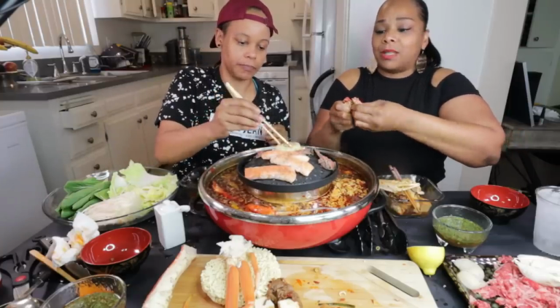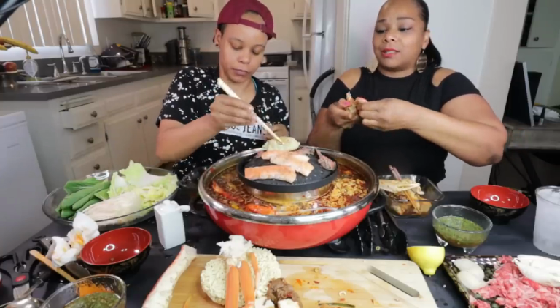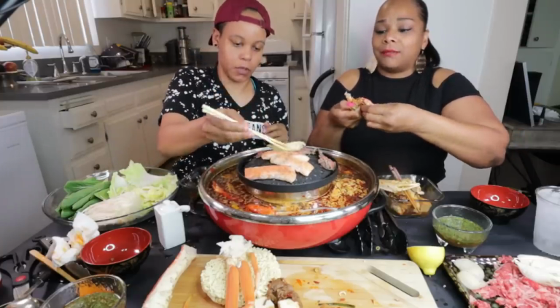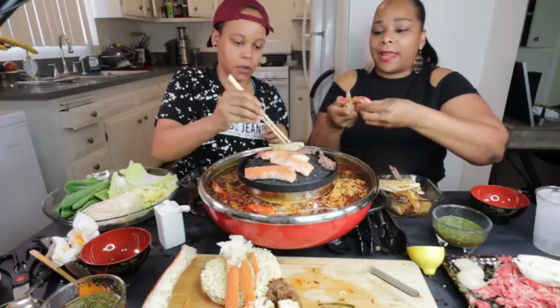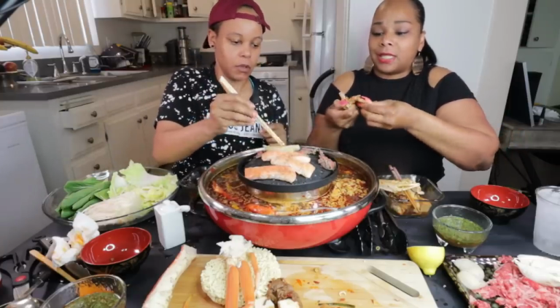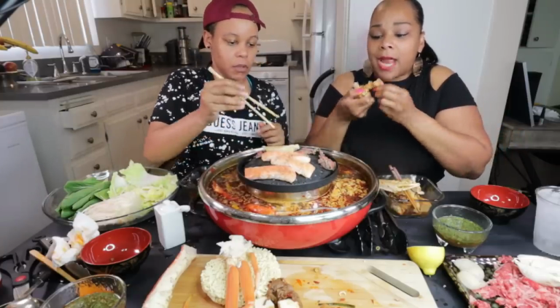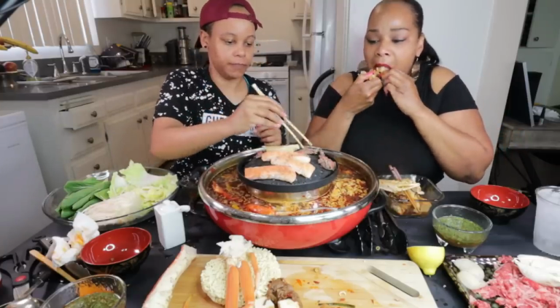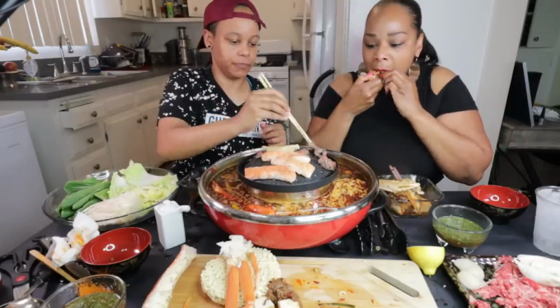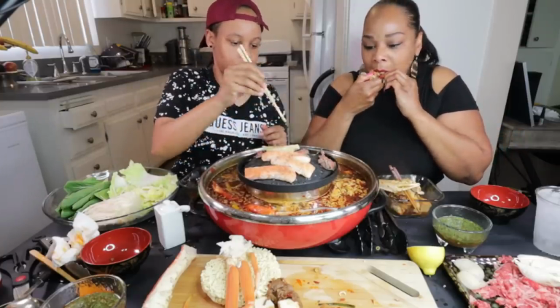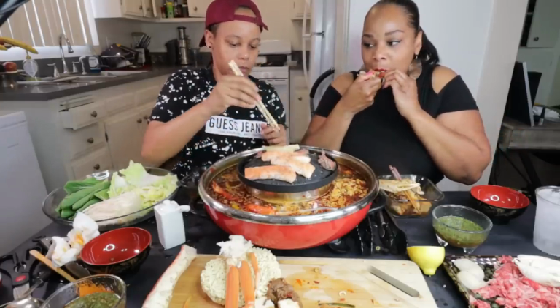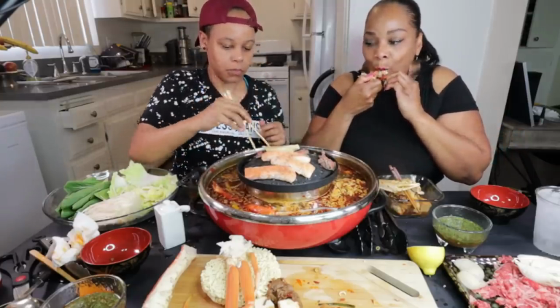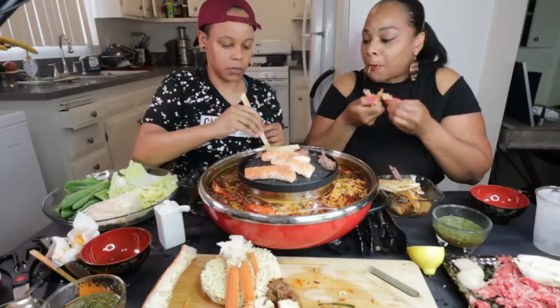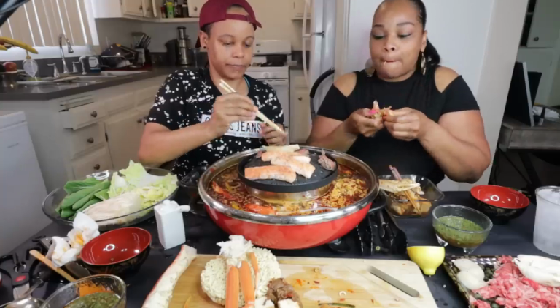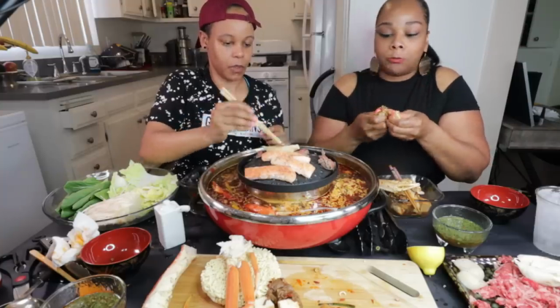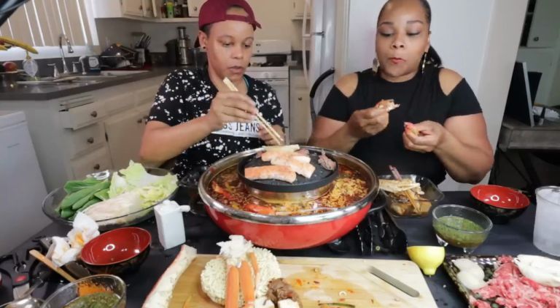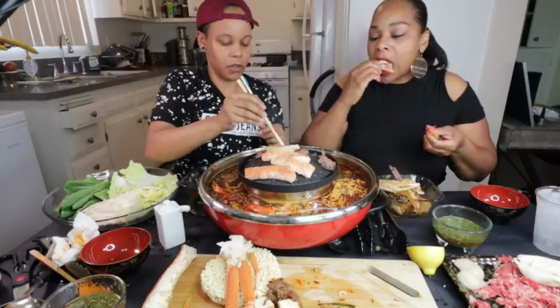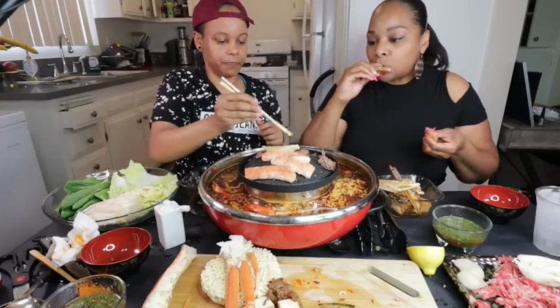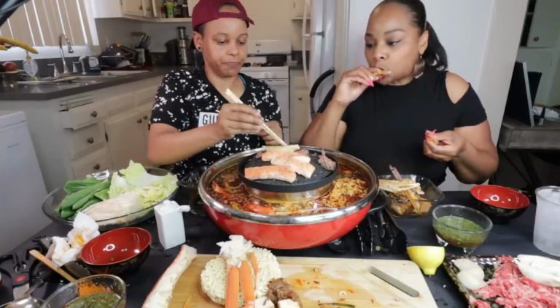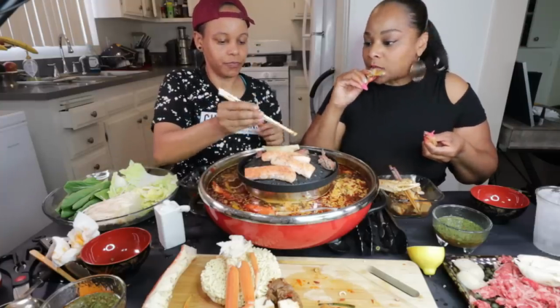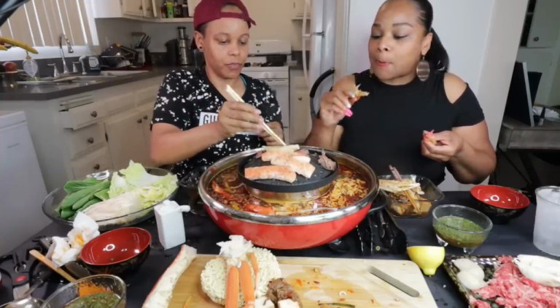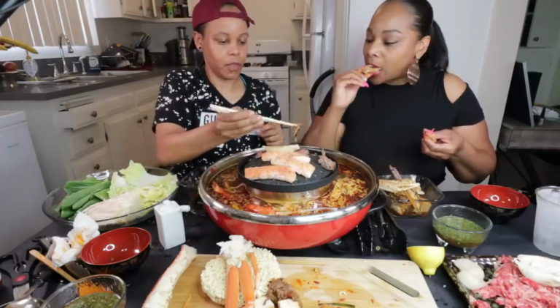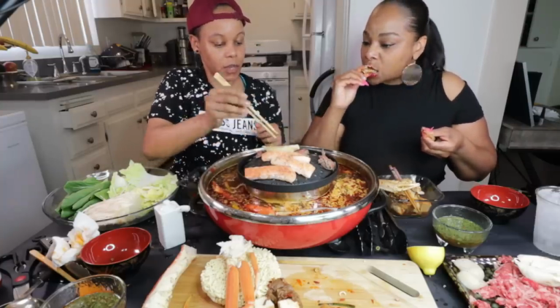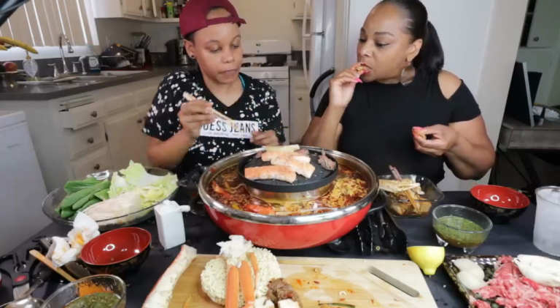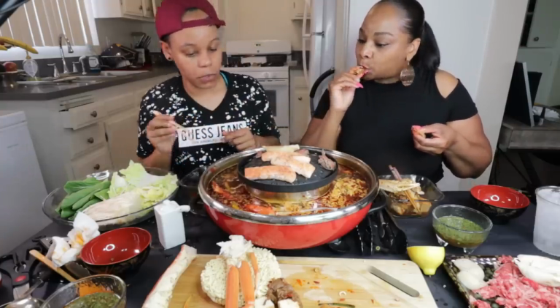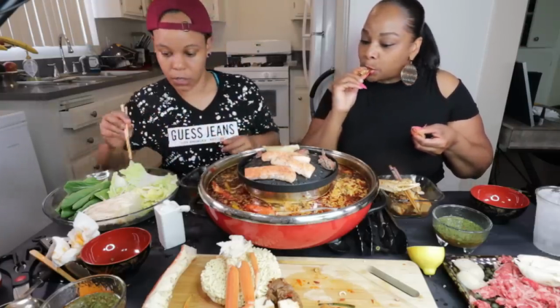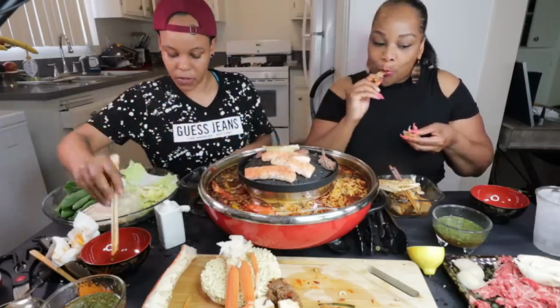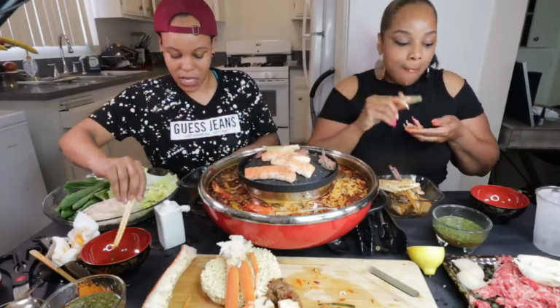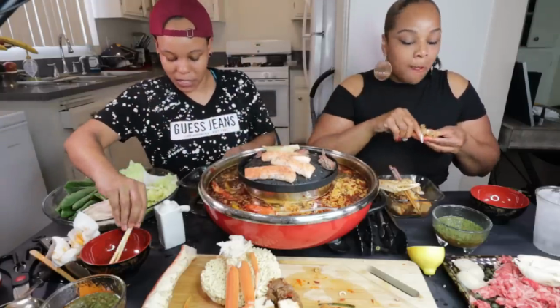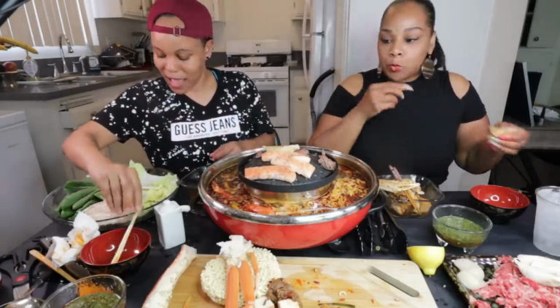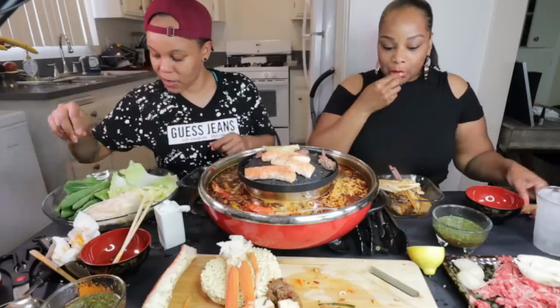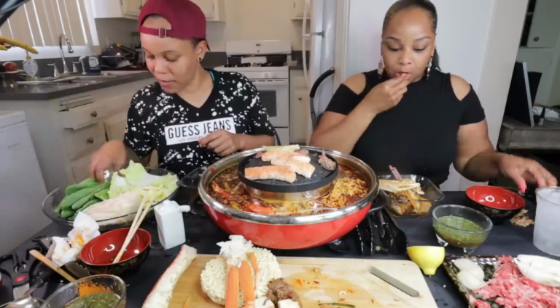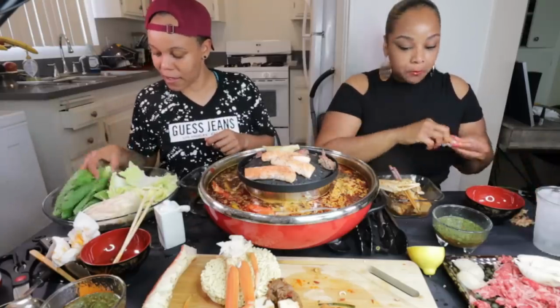The sauce flavor that gets into this crab is awesome. It's really good. It's a little hot though, y'all, I ain't gonna lie.